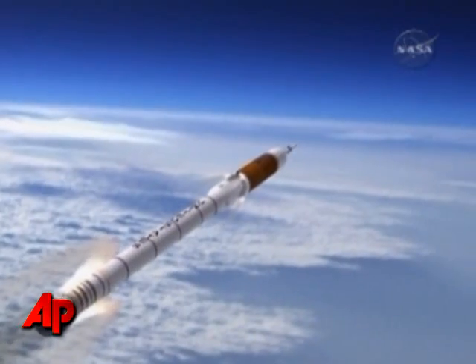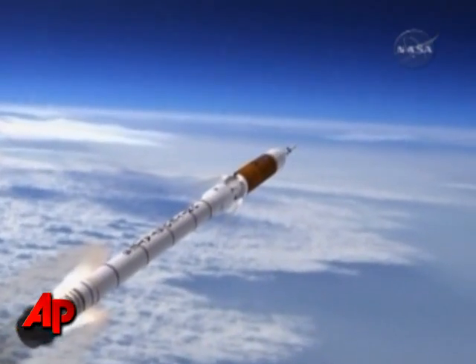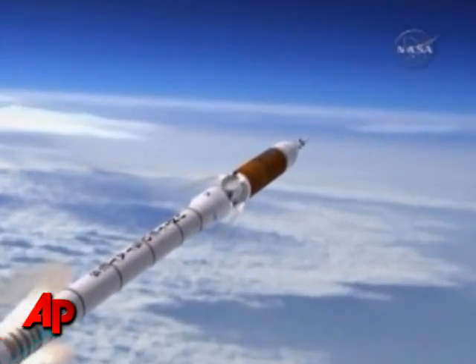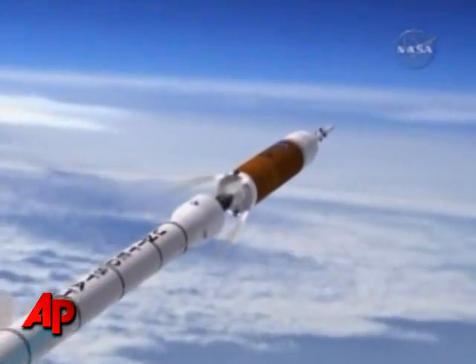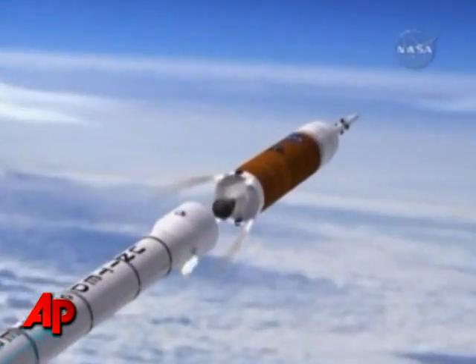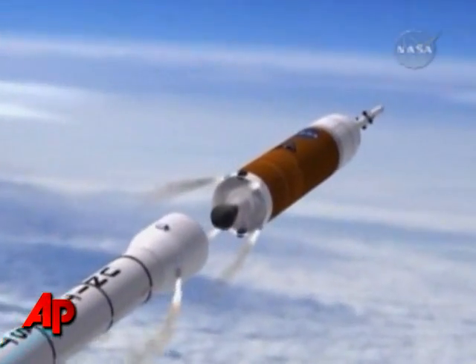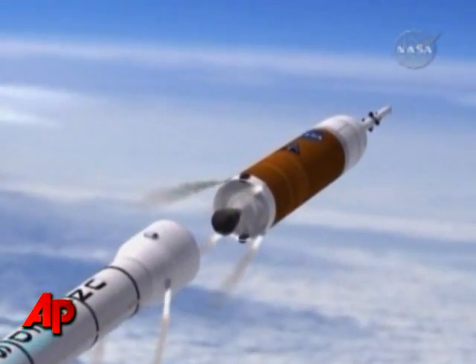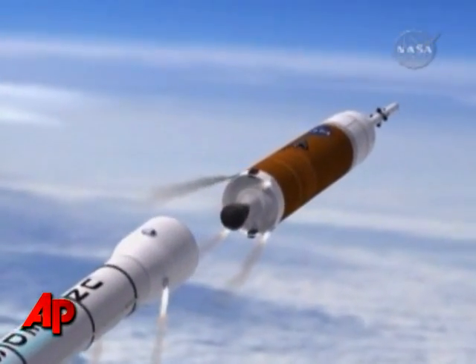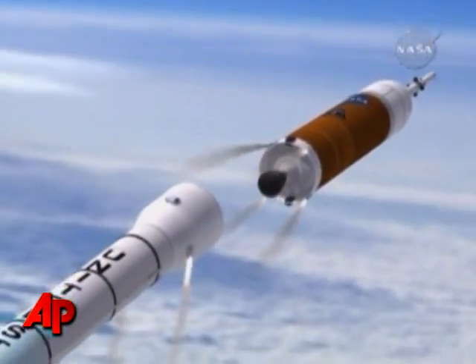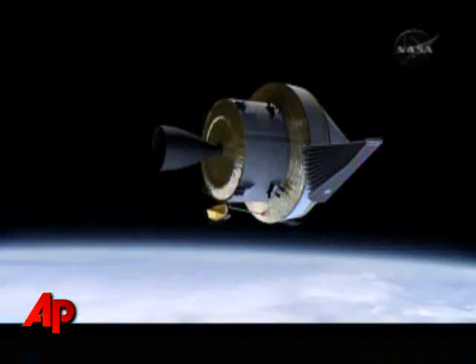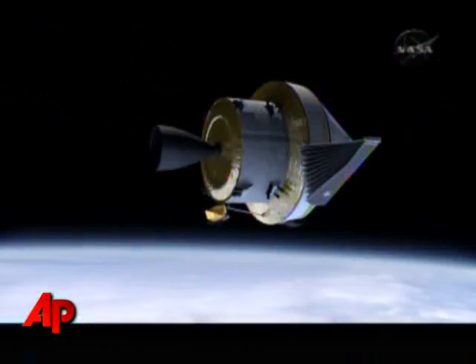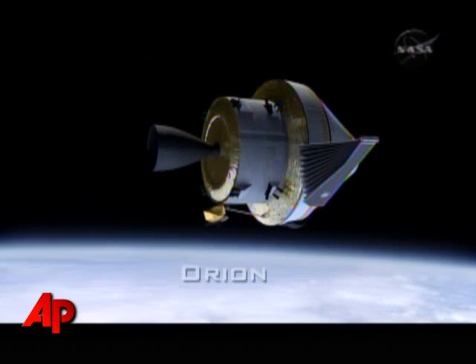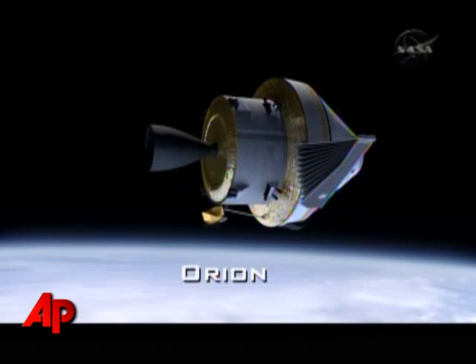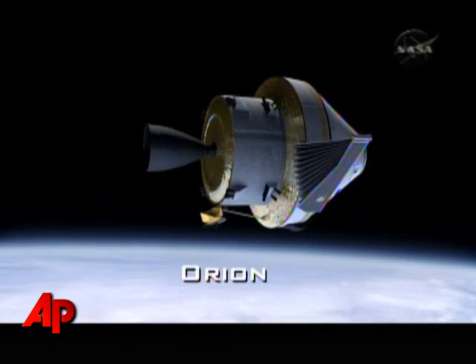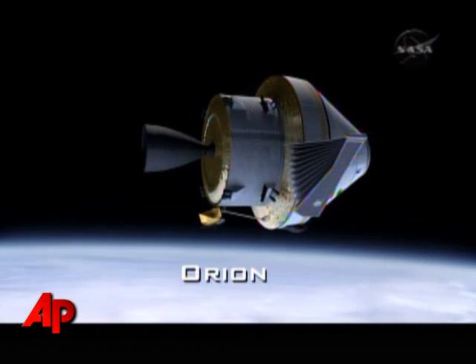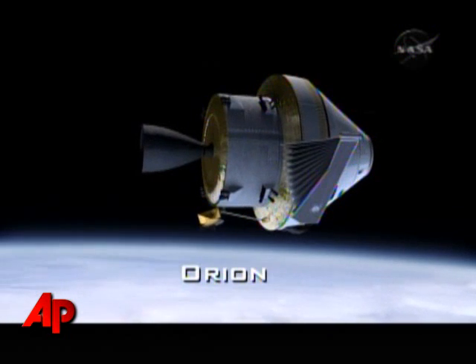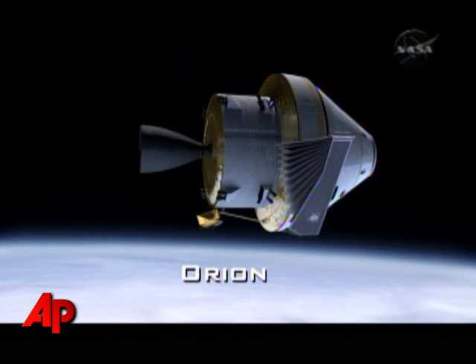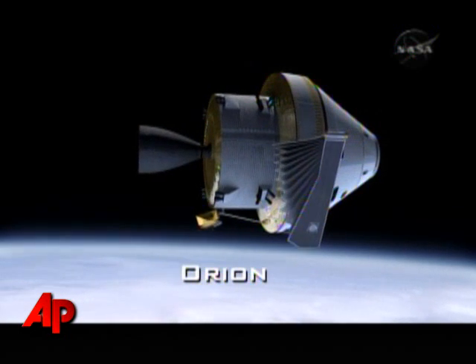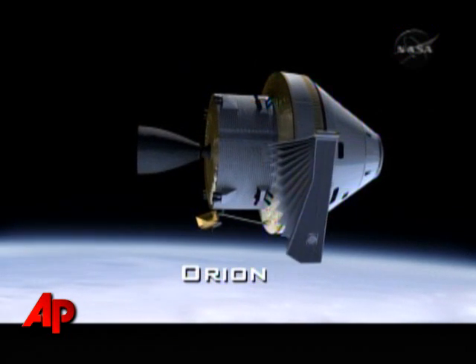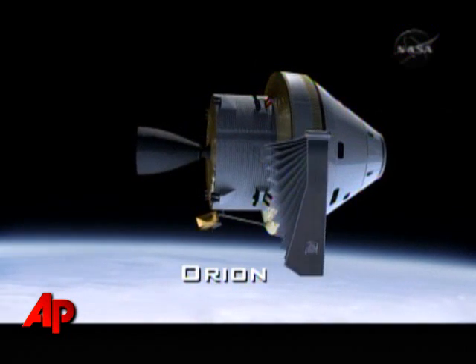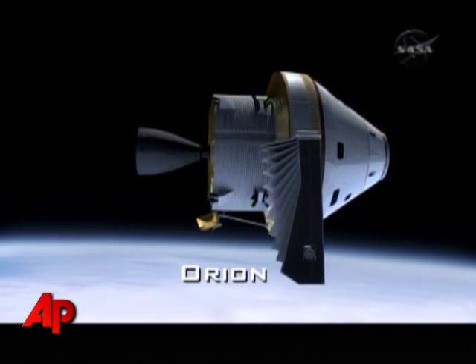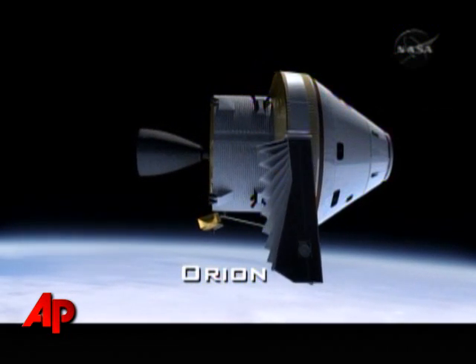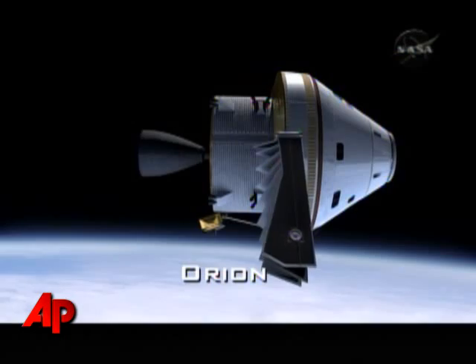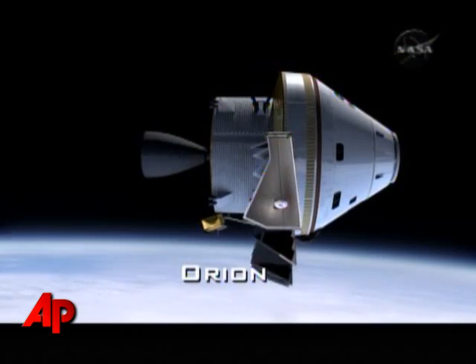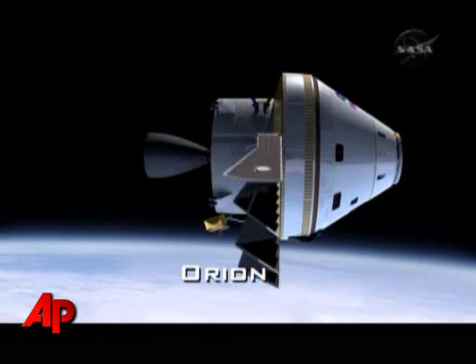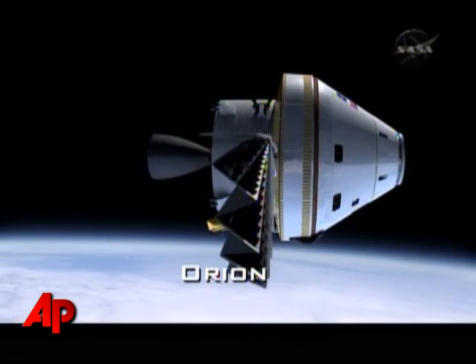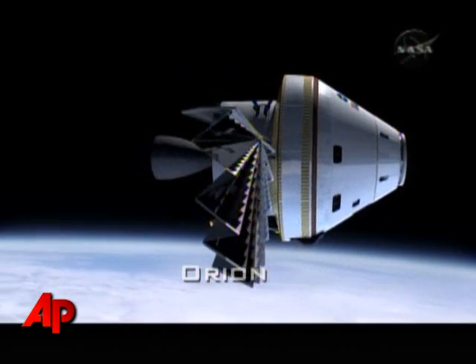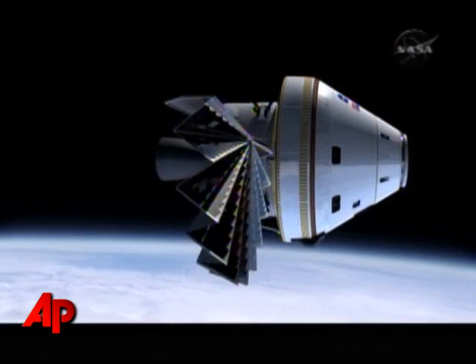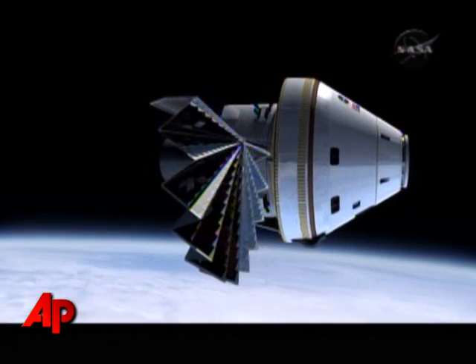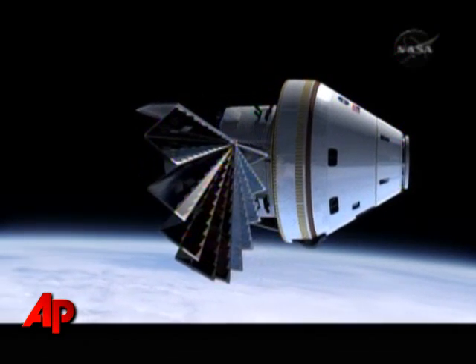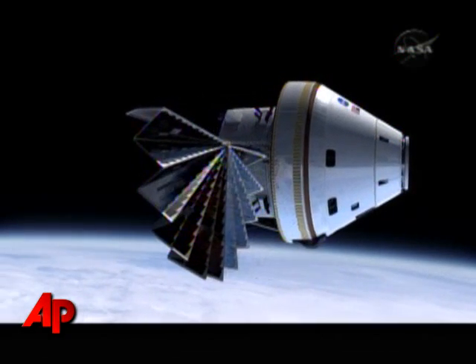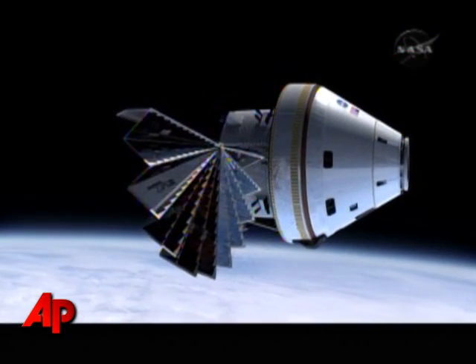Greater in size than Apollo, with upgraded computers and capsule accommodations, Orion is designed for both short flights to resupply the space station or longer flights to the moon and beyond.